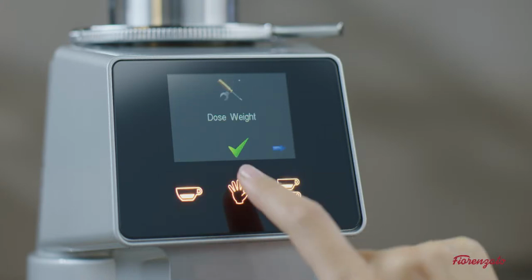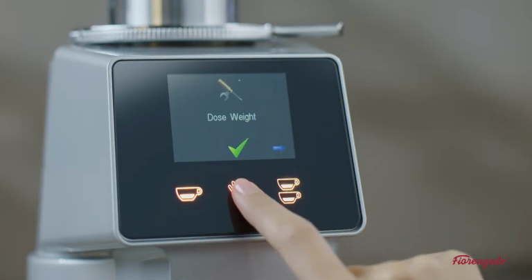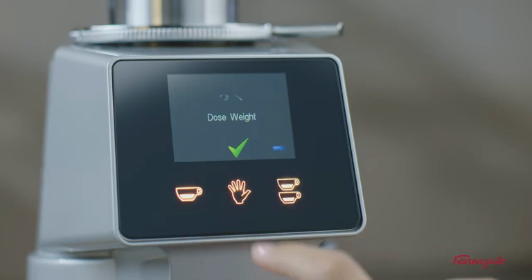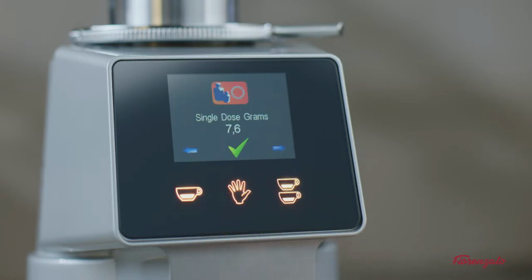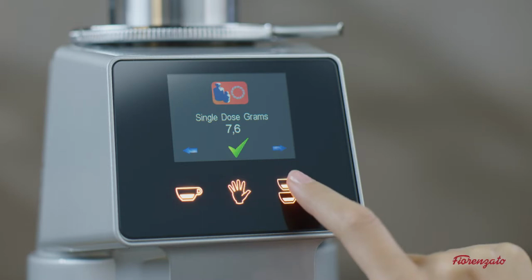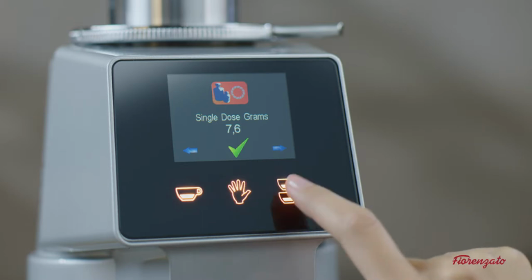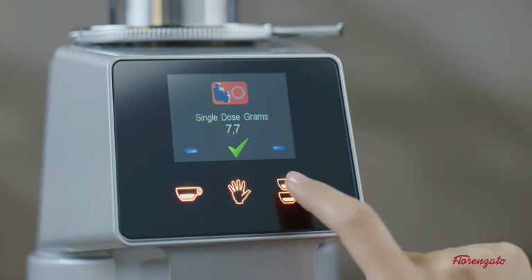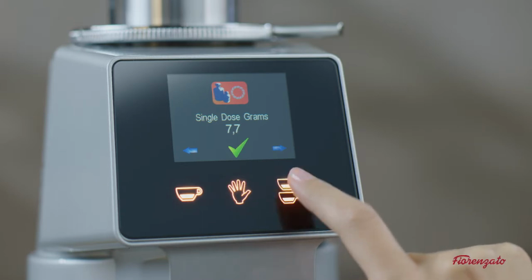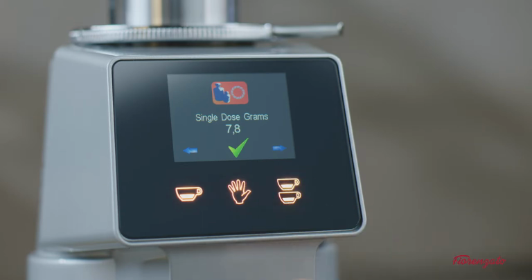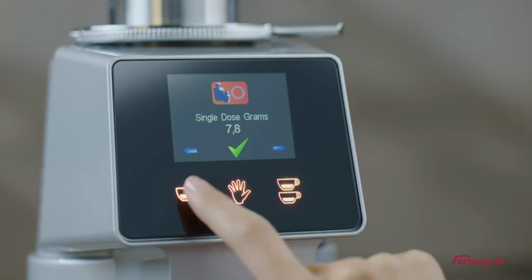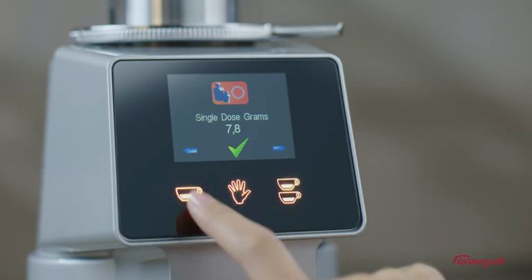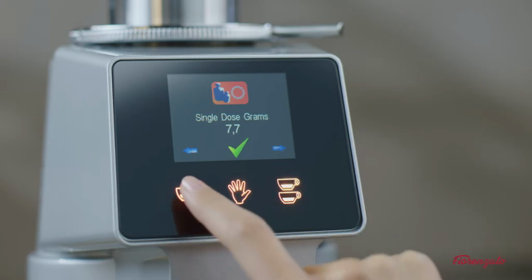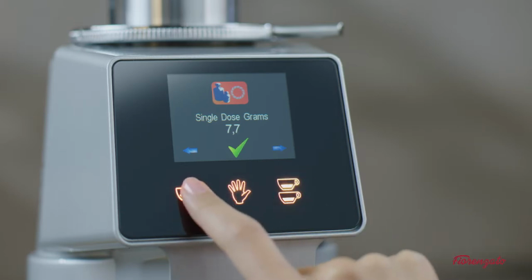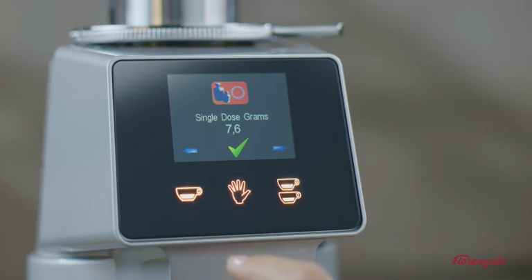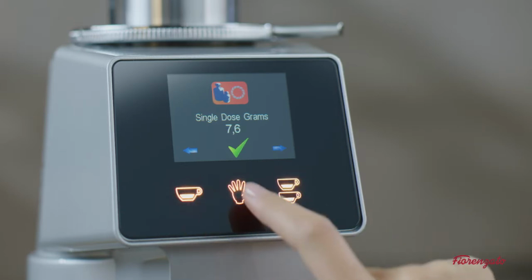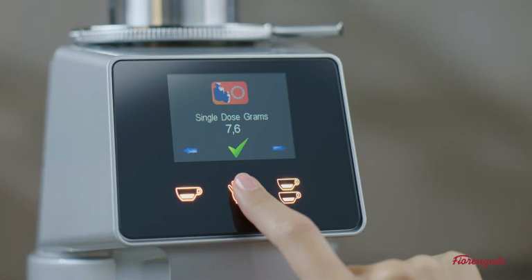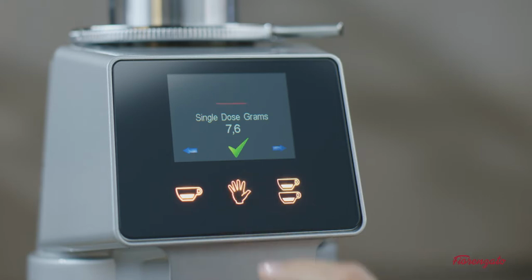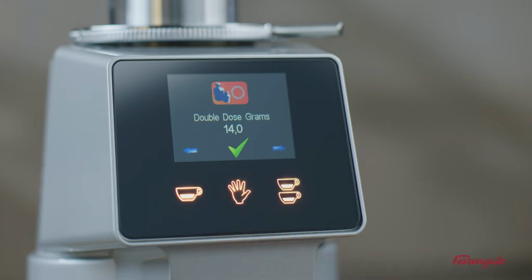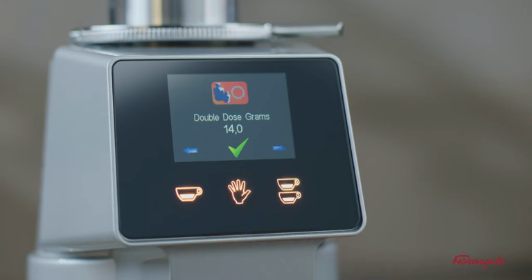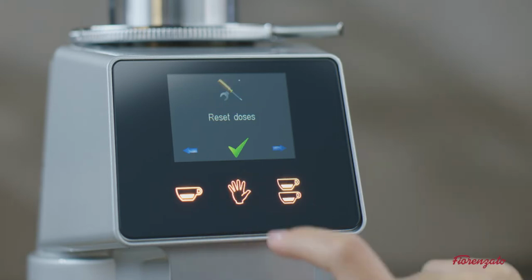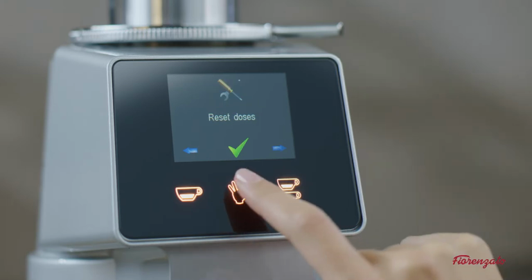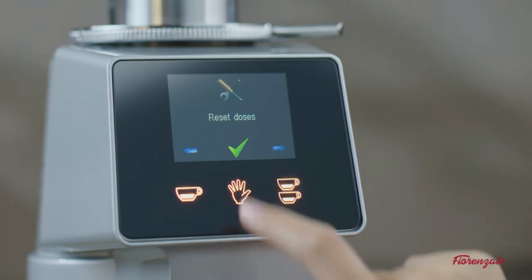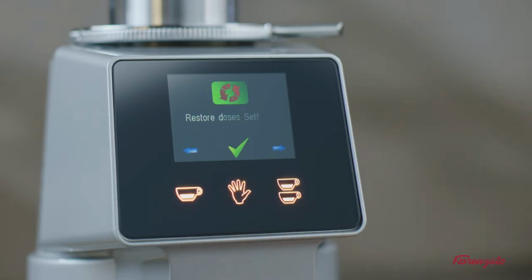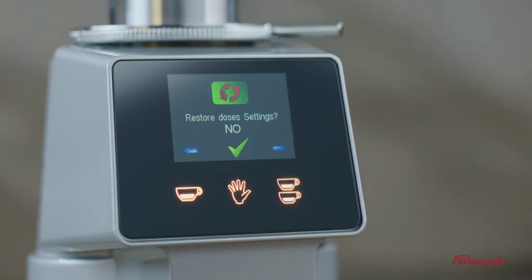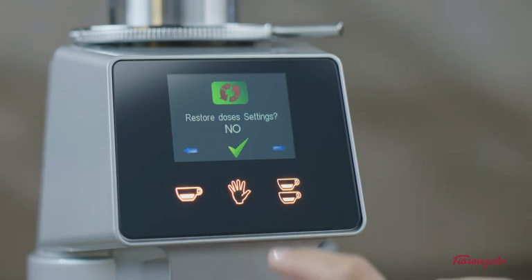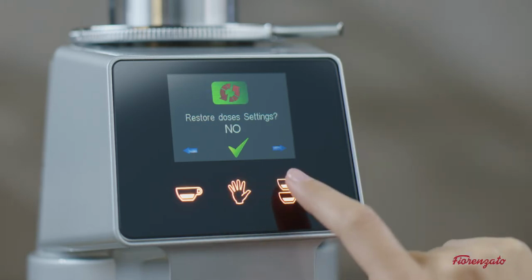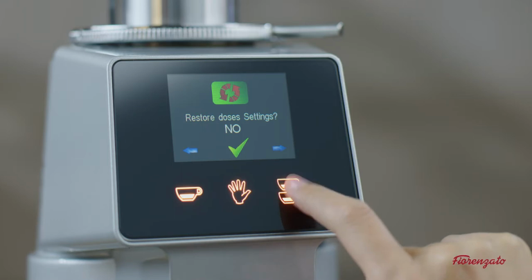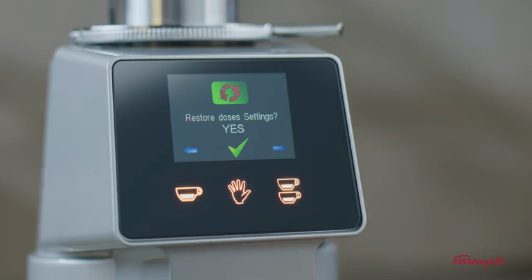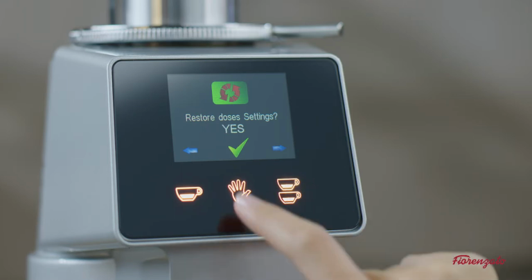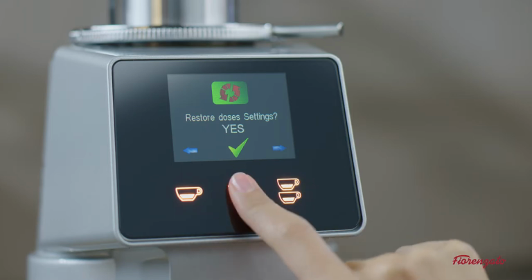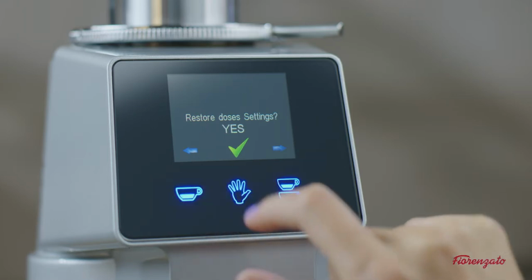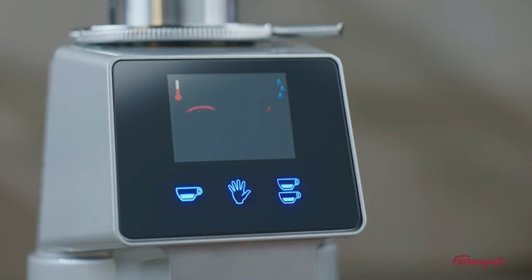The dose weights item allows you to set the nominal doses to dispense in grams. The dose reset item allows you to return the doses dispensed to the nominal doses set.